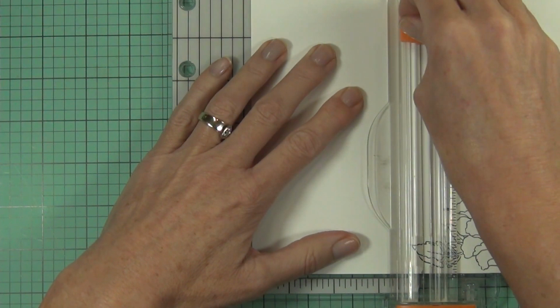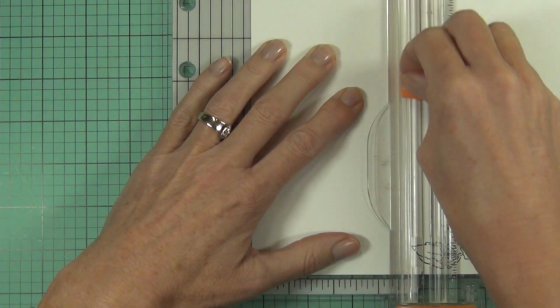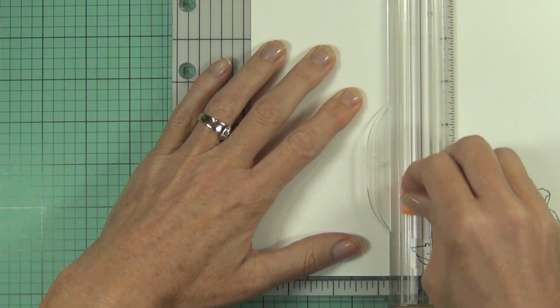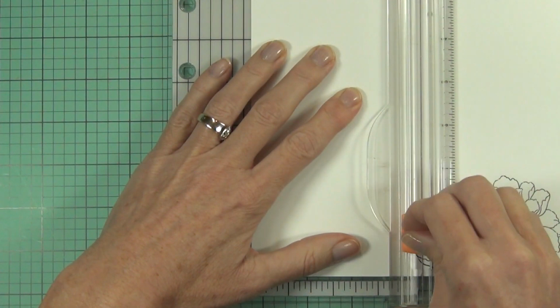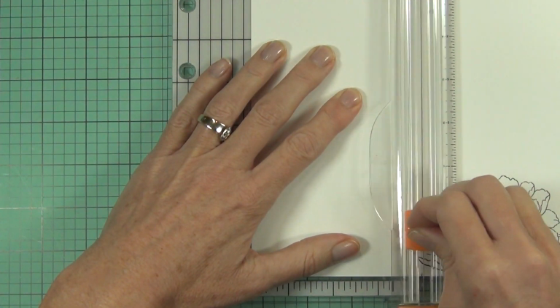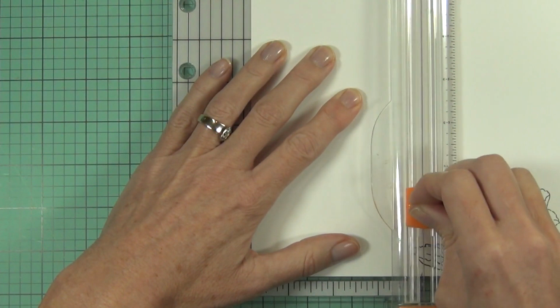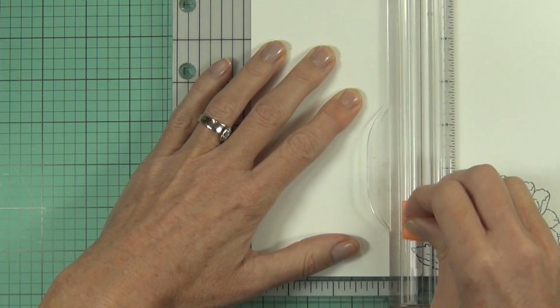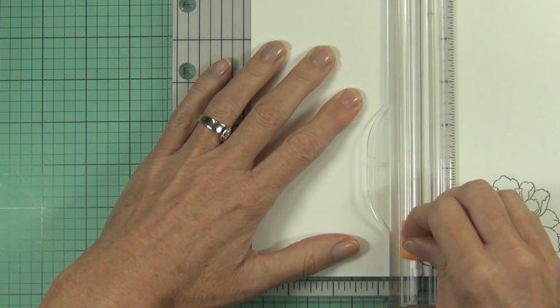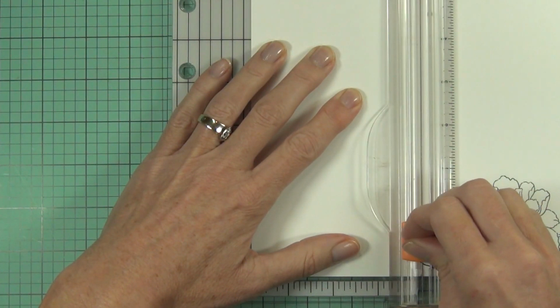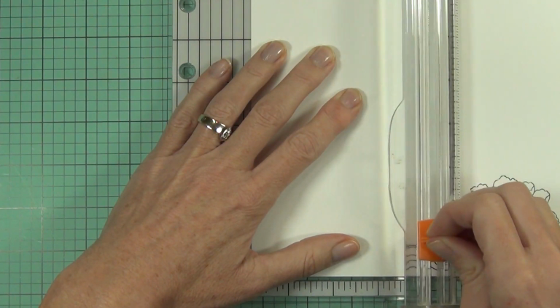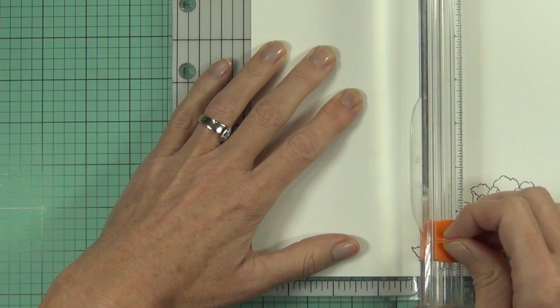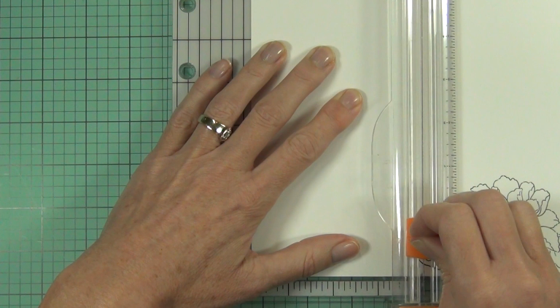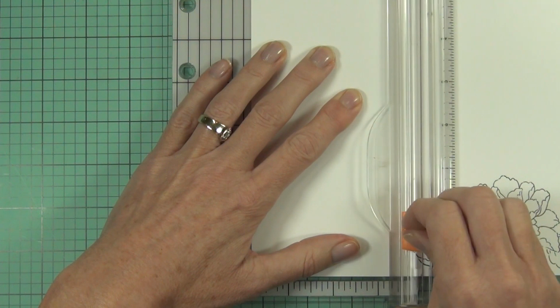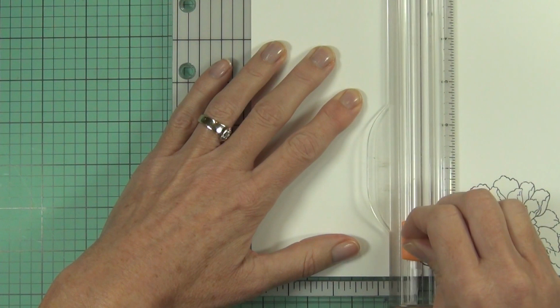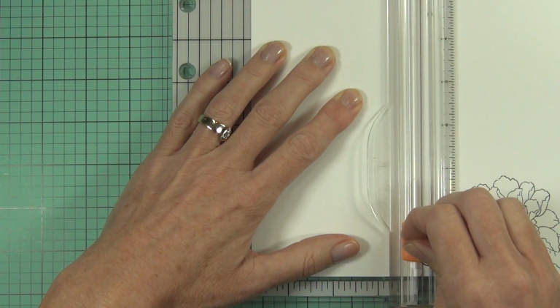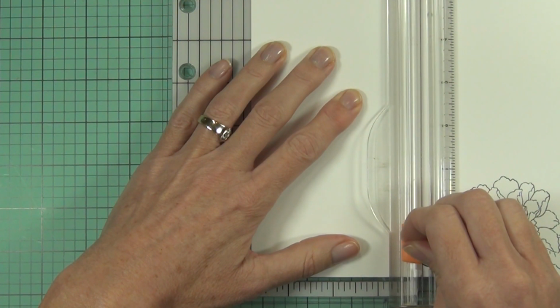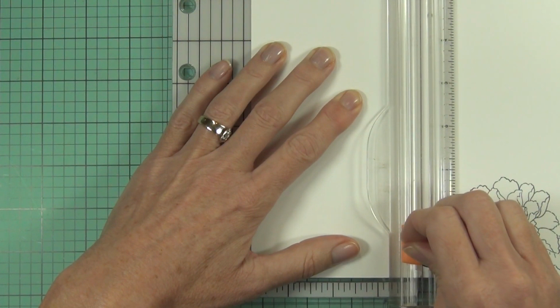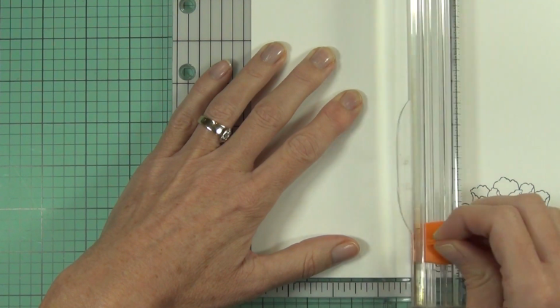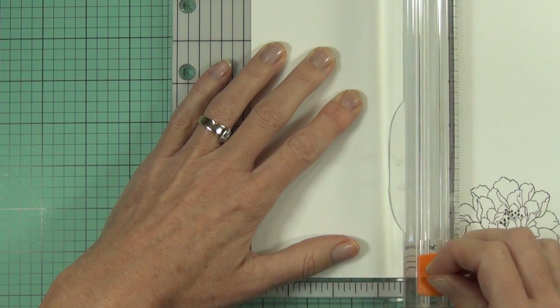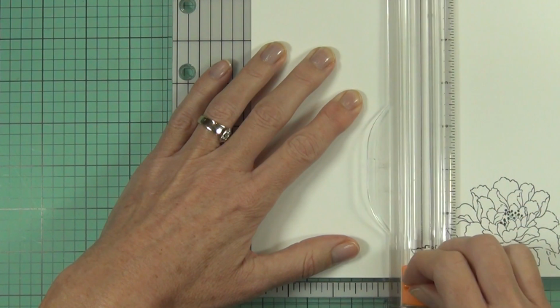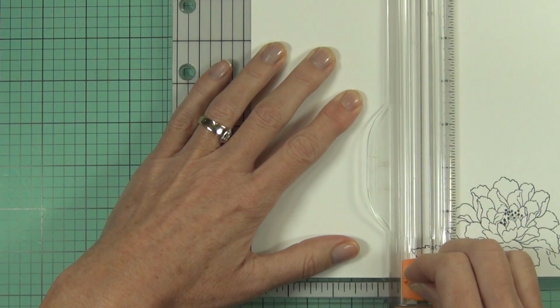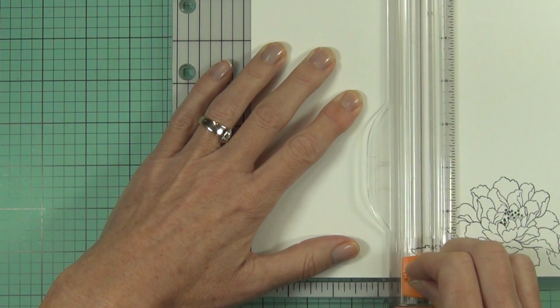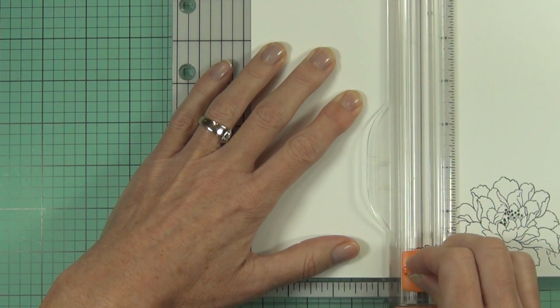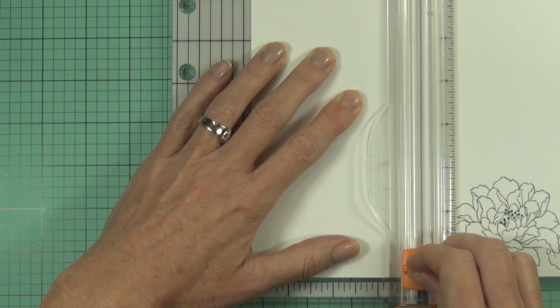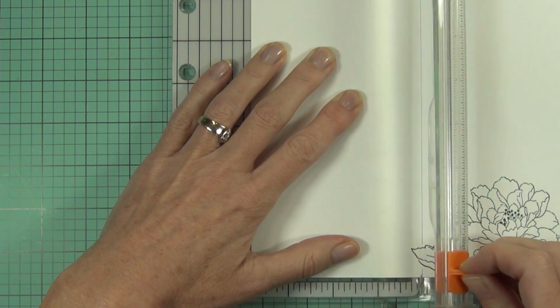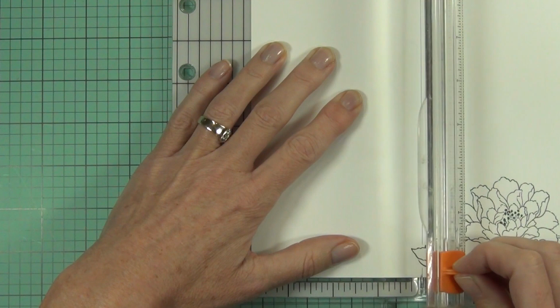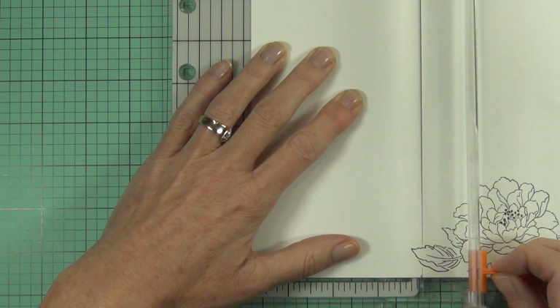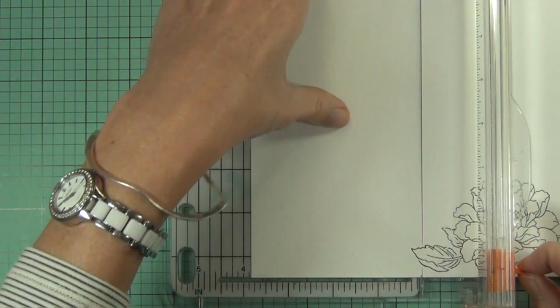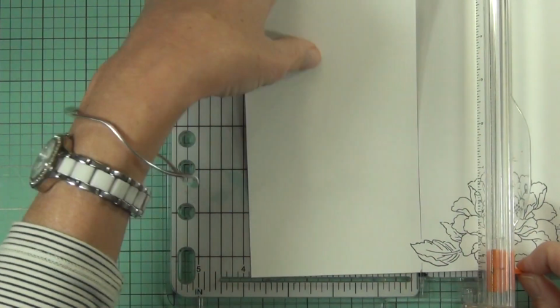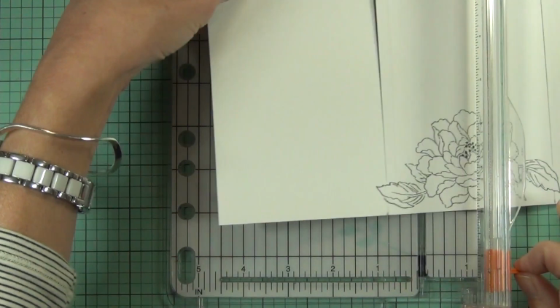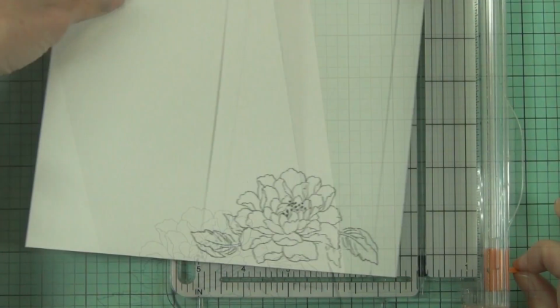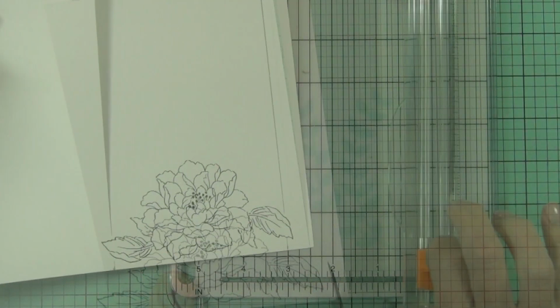What I decided to do was add a little bit of an element to this card because it is very clean and simple. I just thought it'd be nice to fussy cut the leaves out.